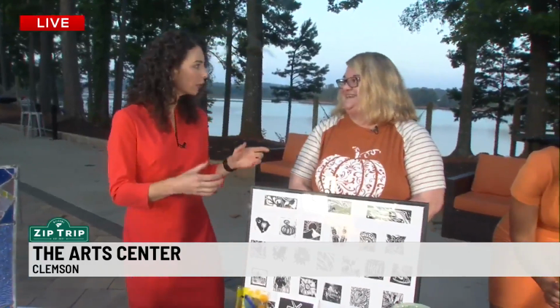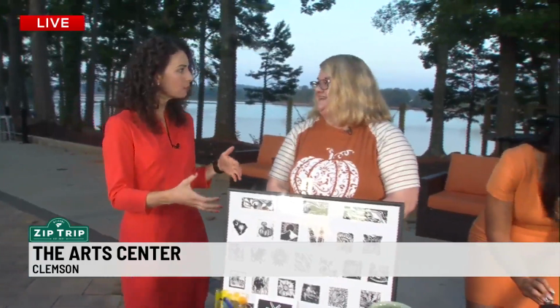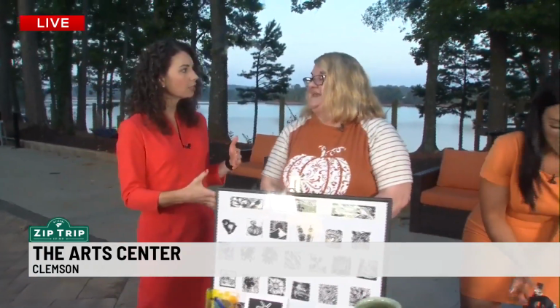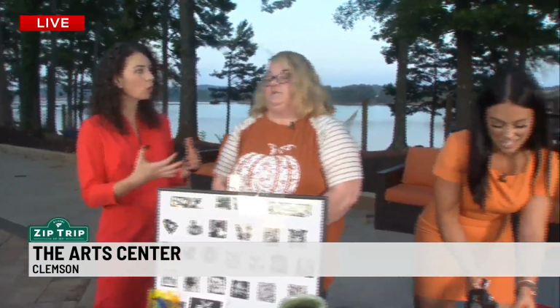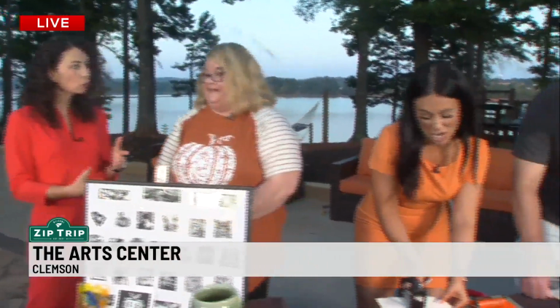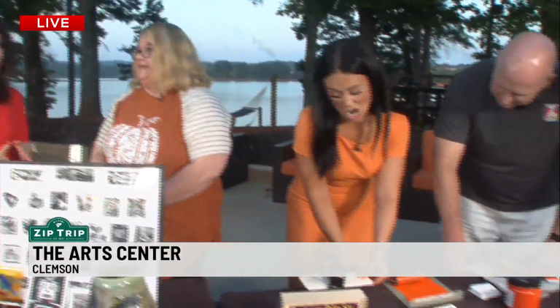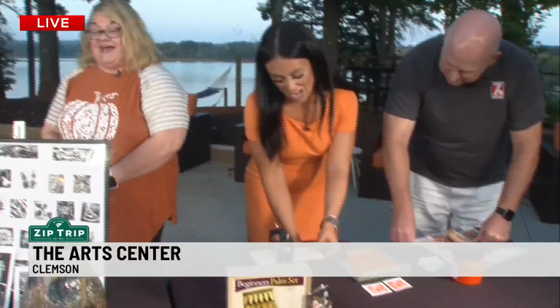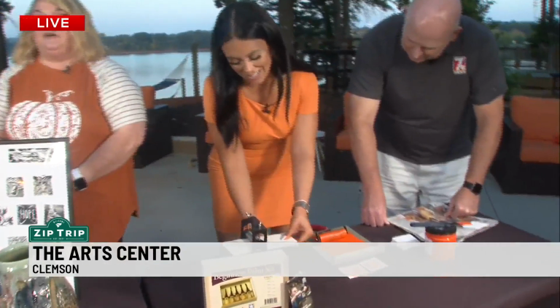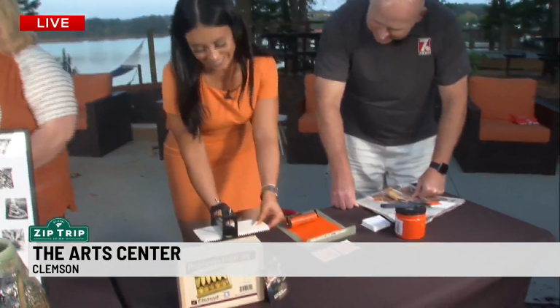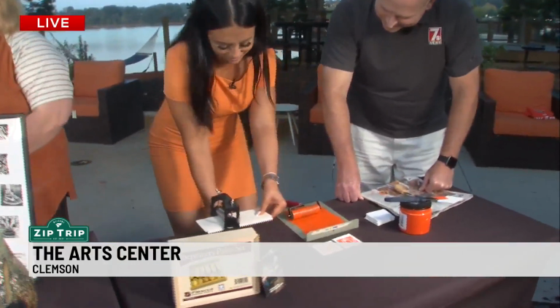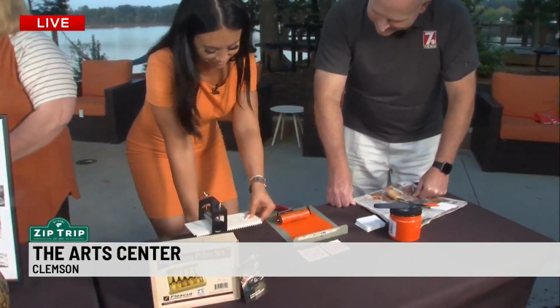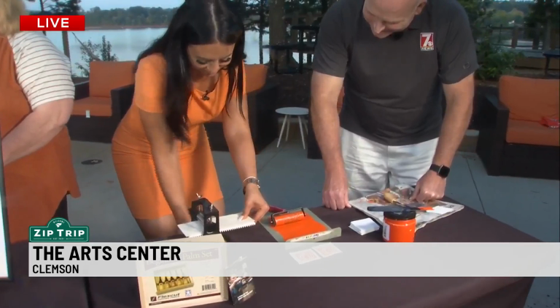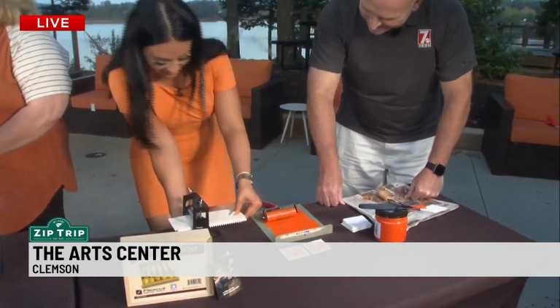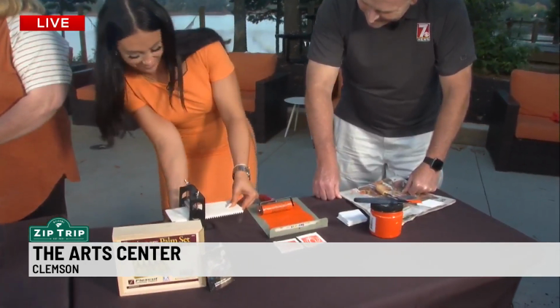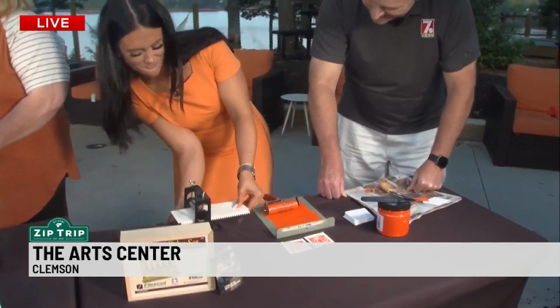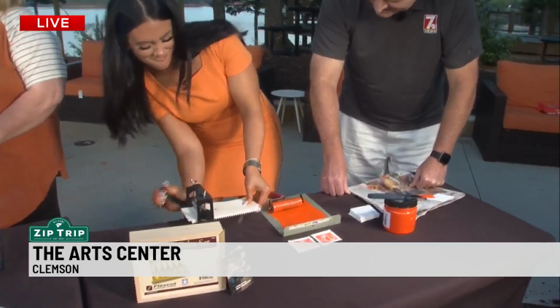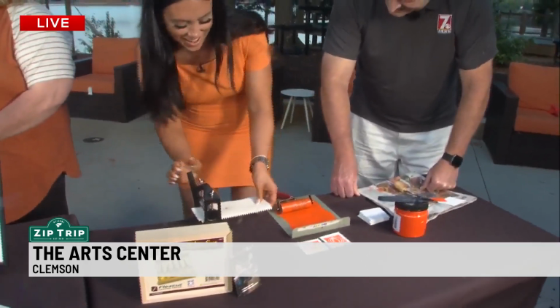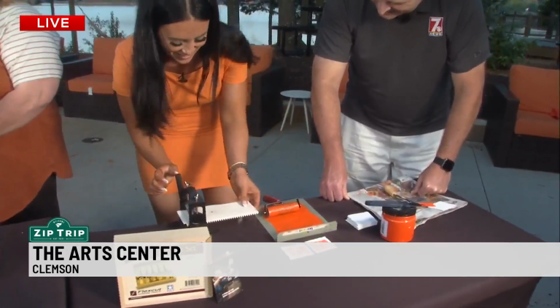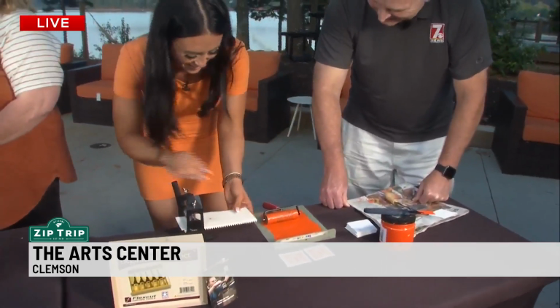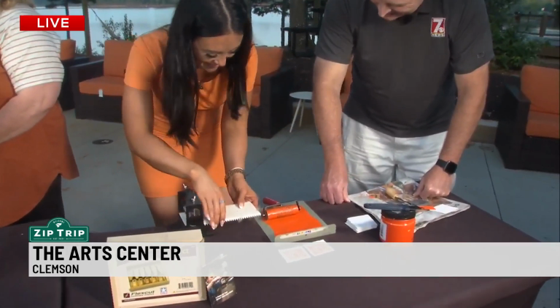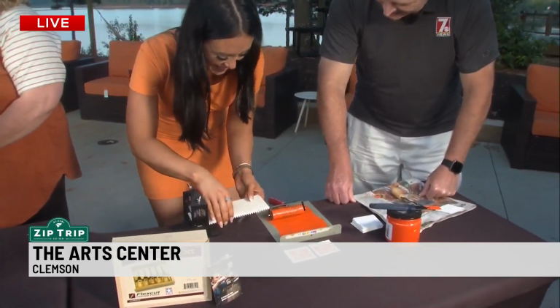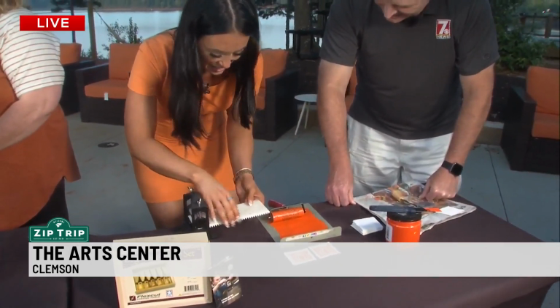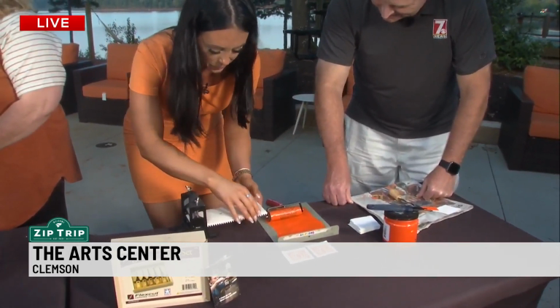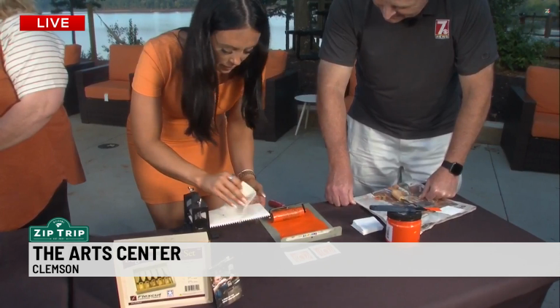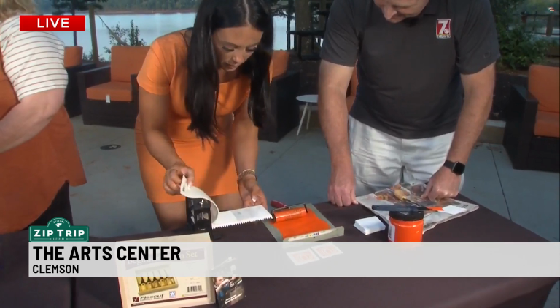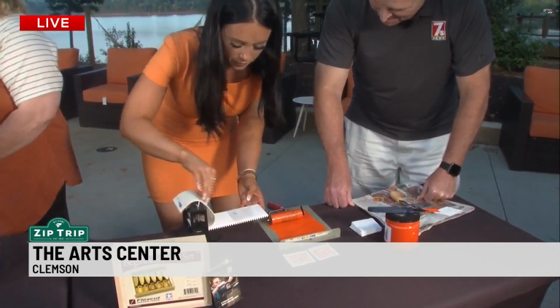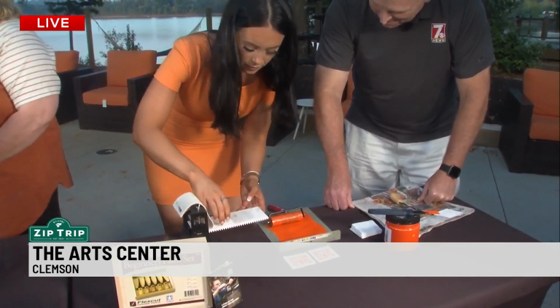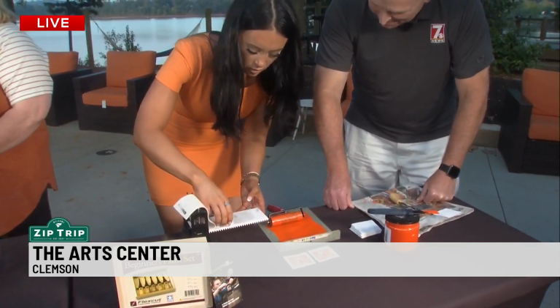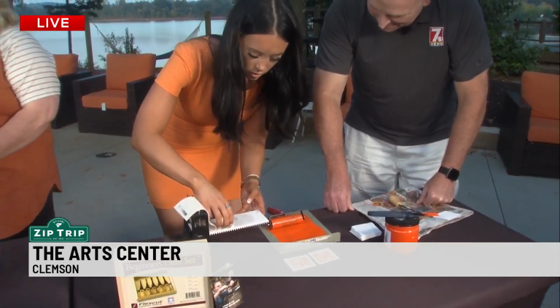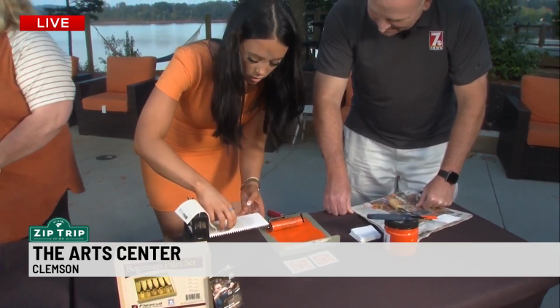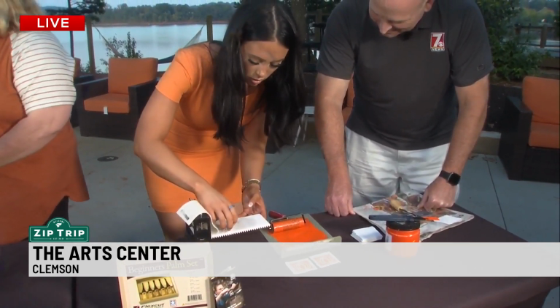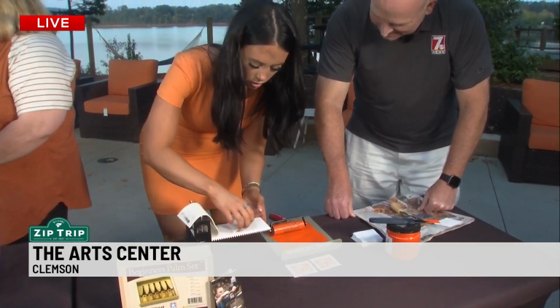For kids in particular, maybe a homeschool group could come visit? Yes, we have homeschool, we have summer camp, and we have classes after school. What's your goal — what's your mission? Our mission is to make art accessible for everyone in the community.